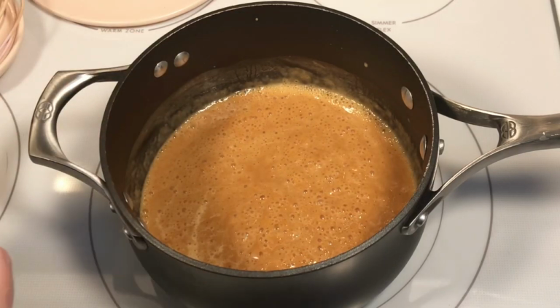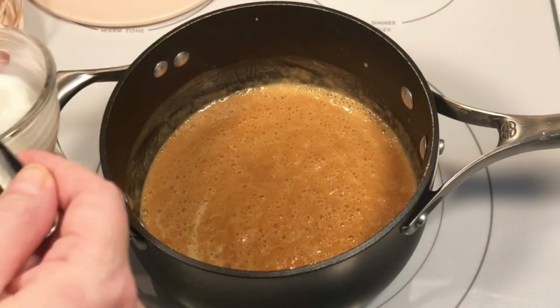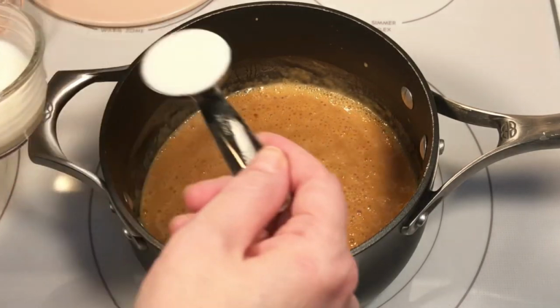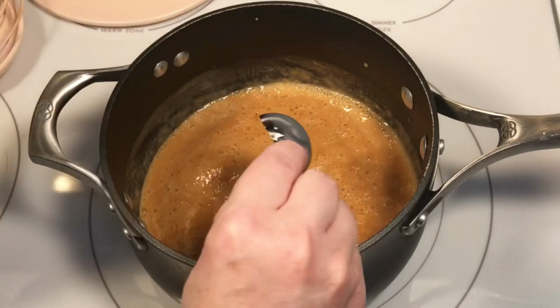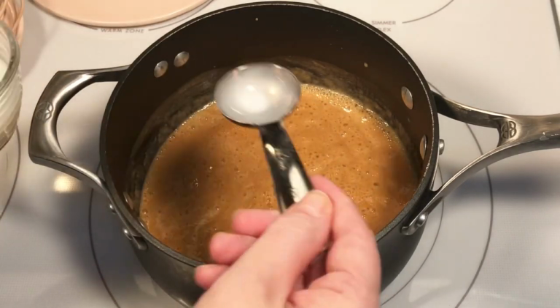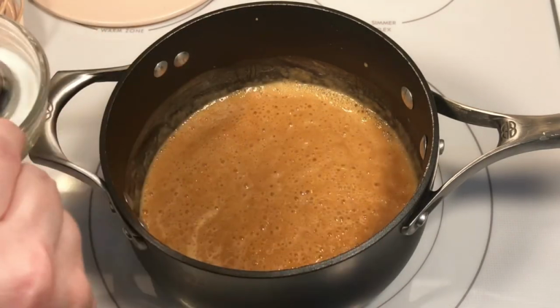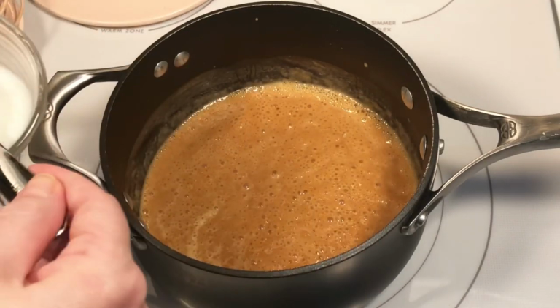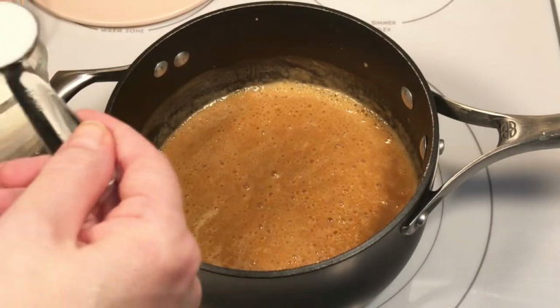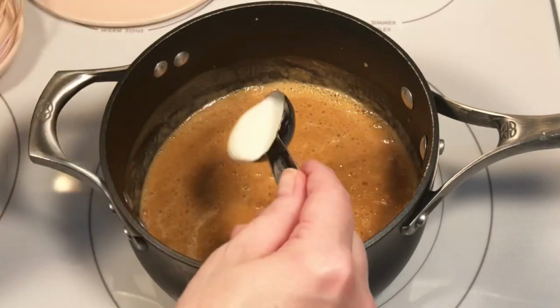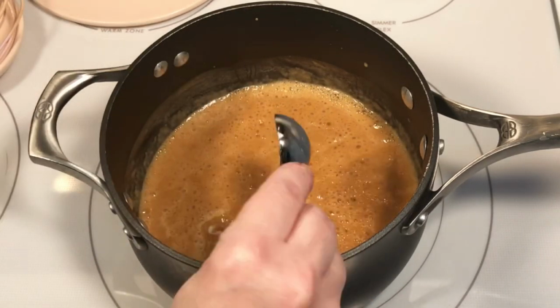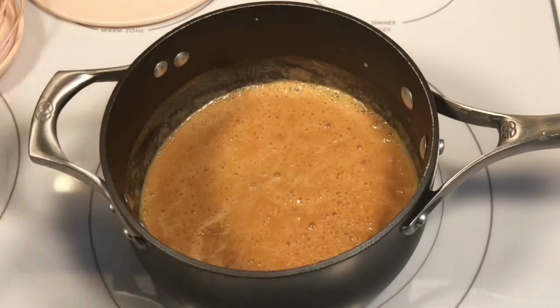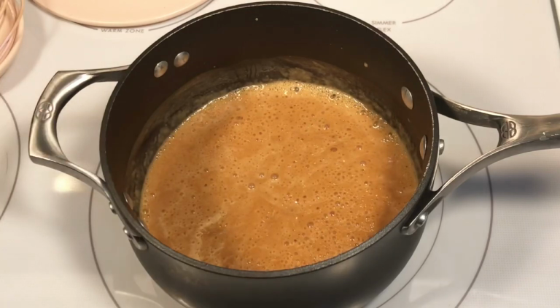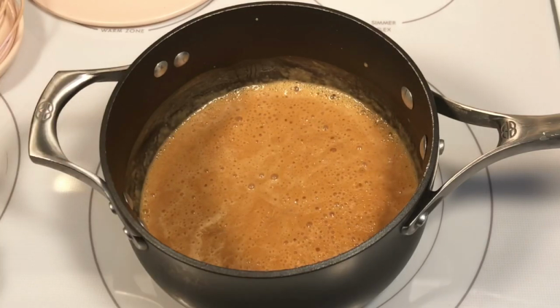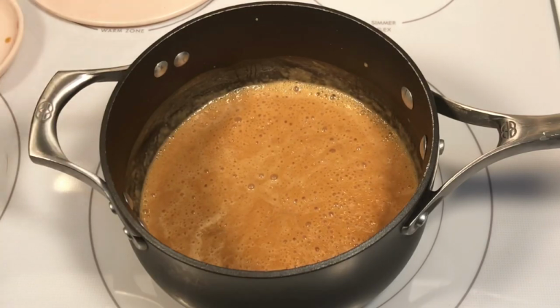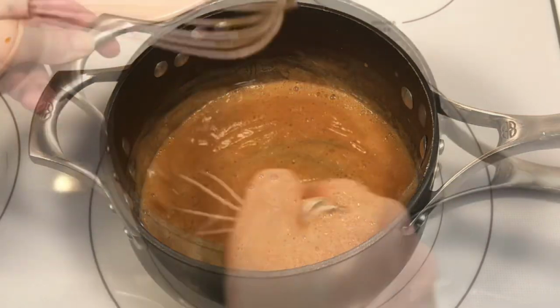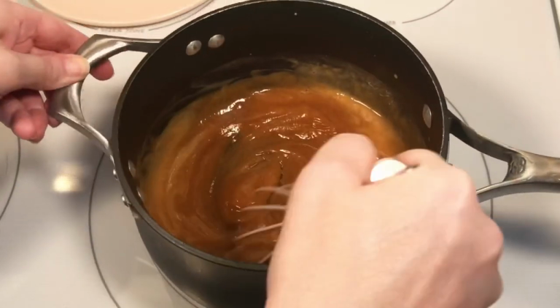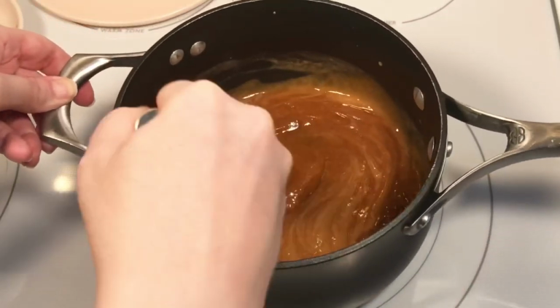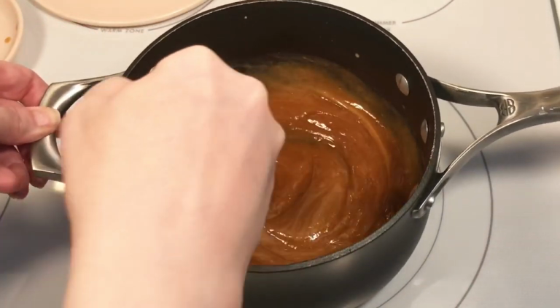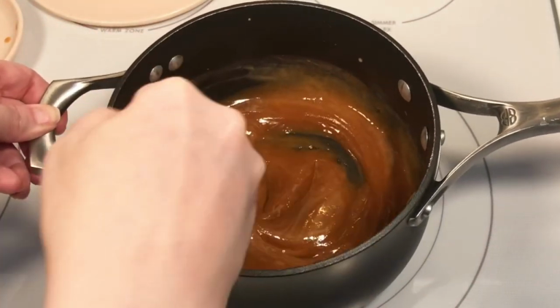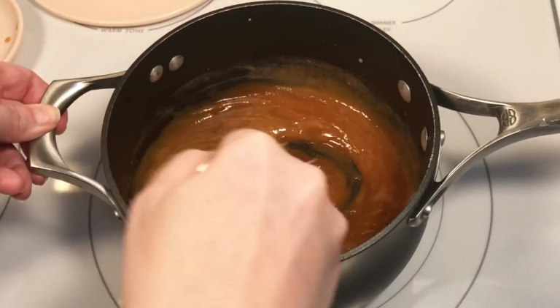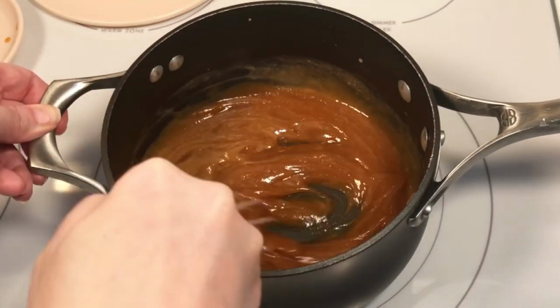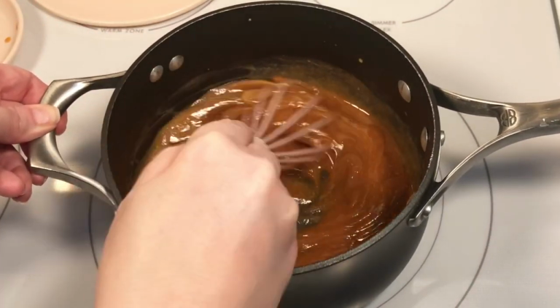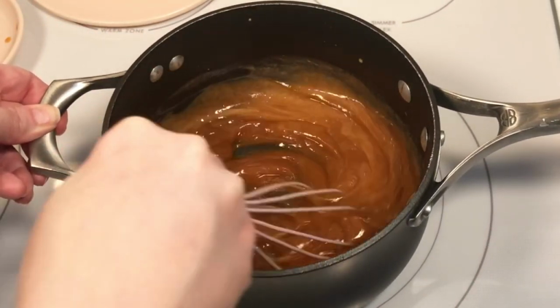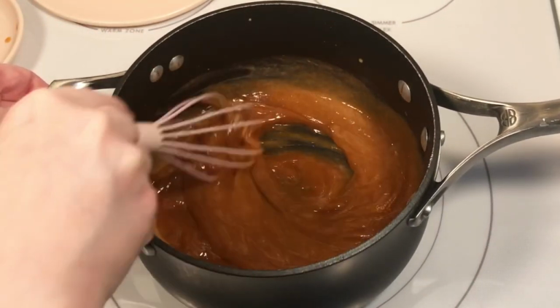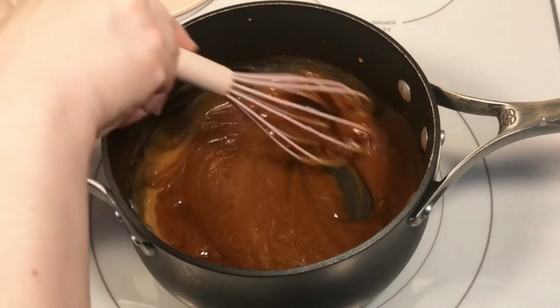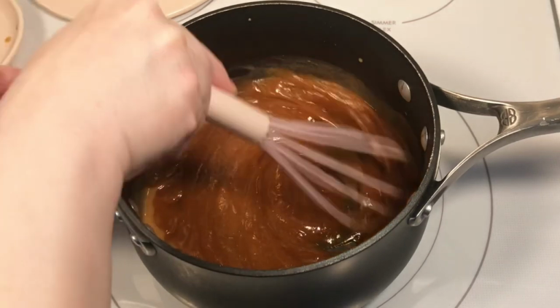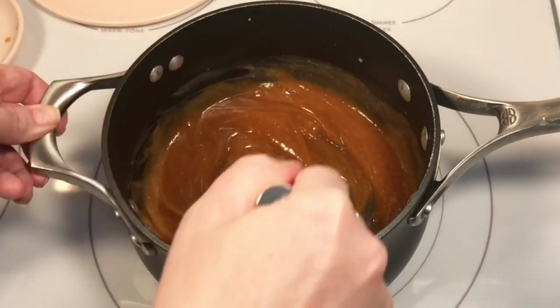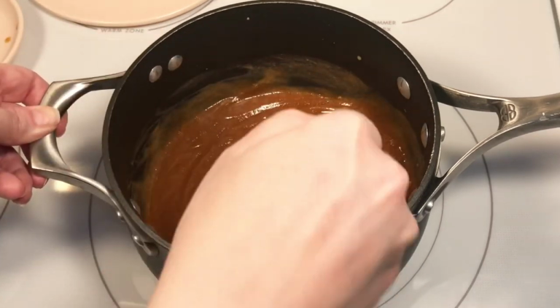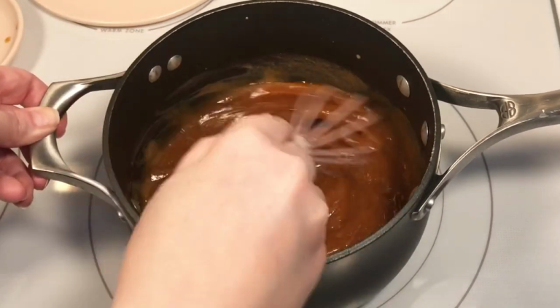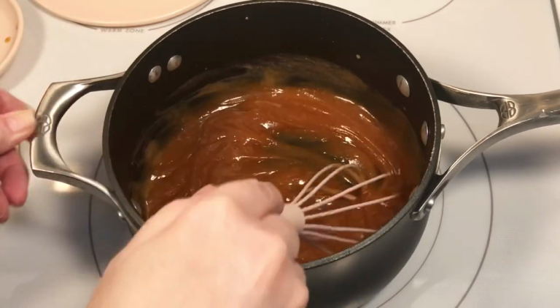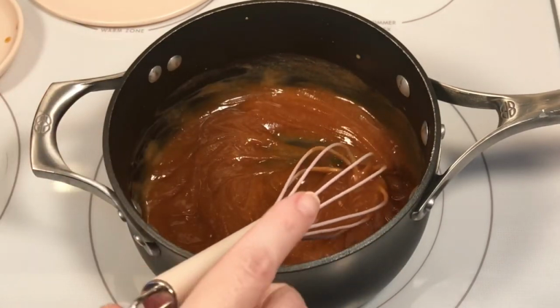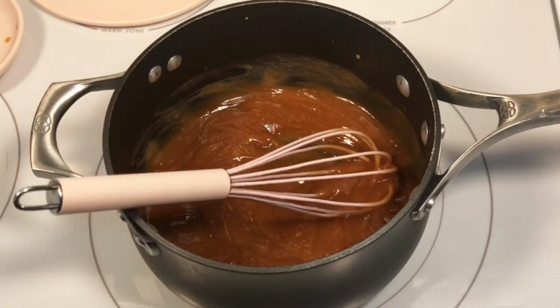Add two tablespoons of milk. Gradually add the confectioner's sugar. Add two tablespoons of milk.